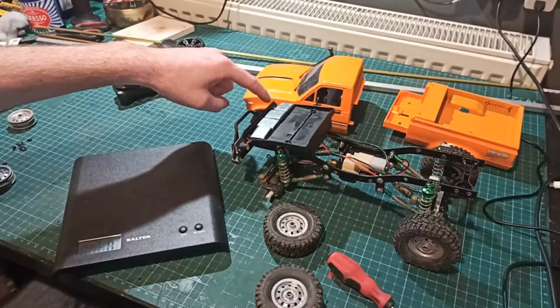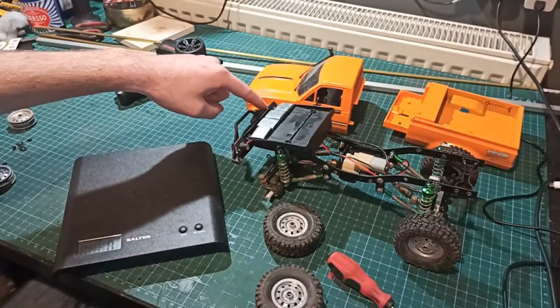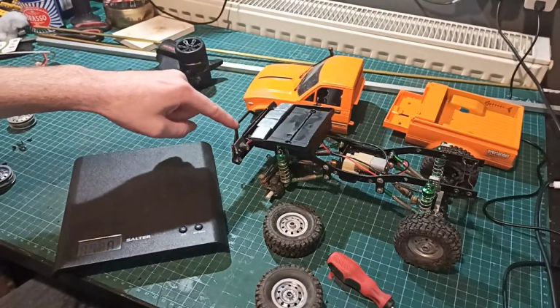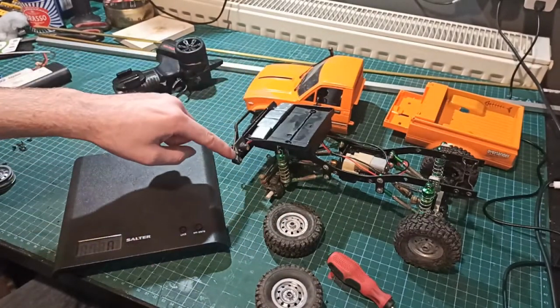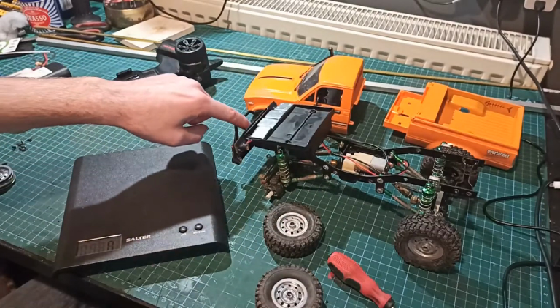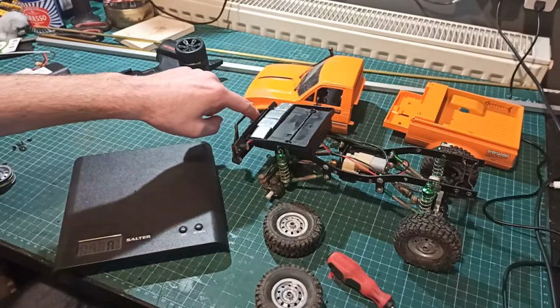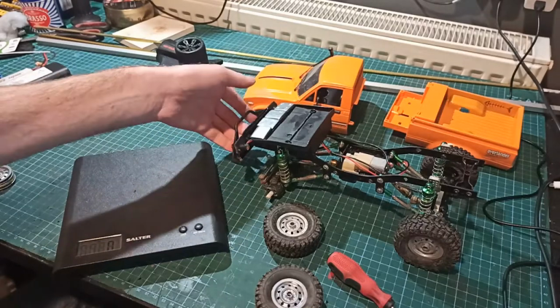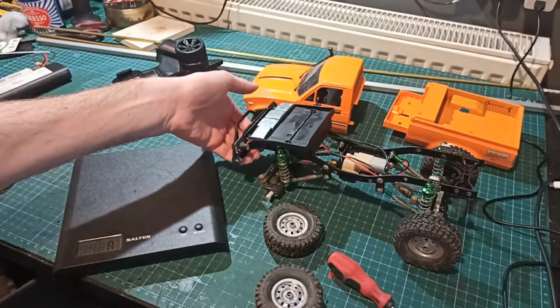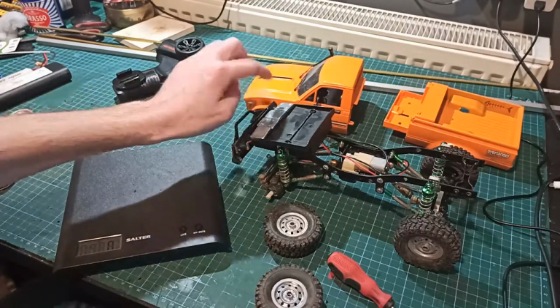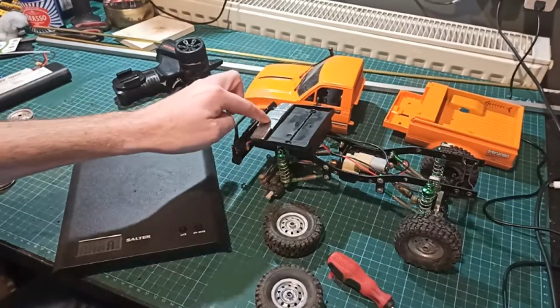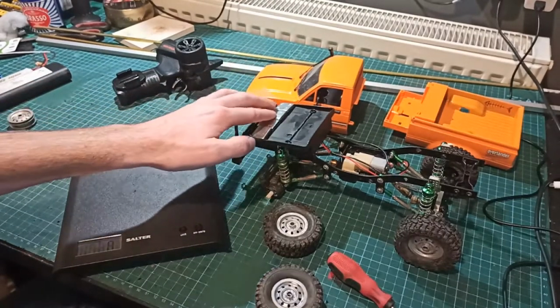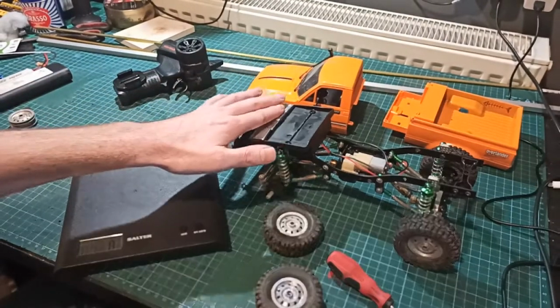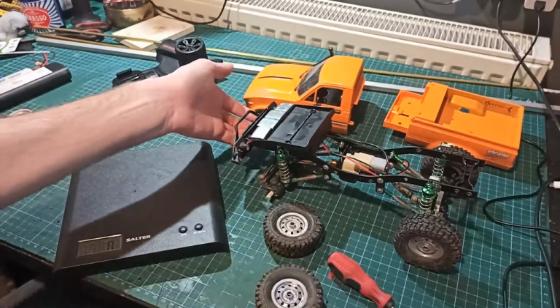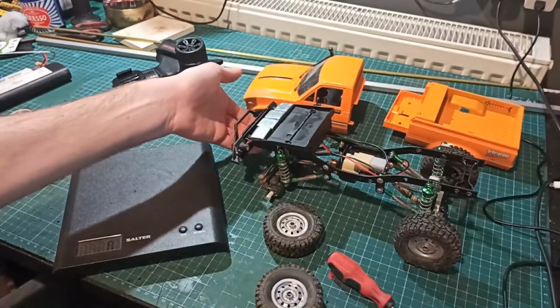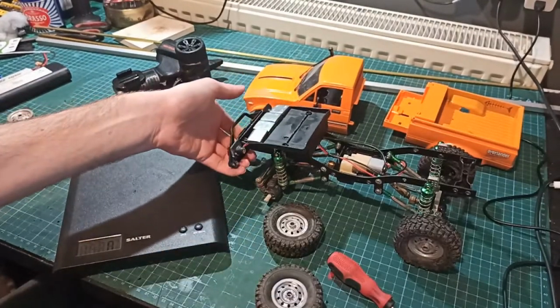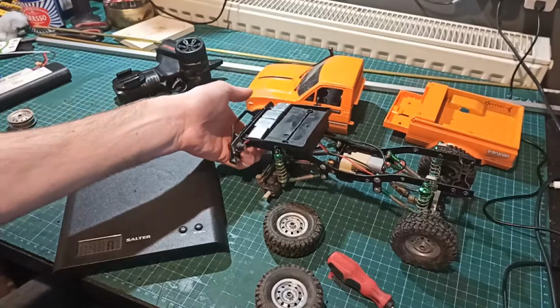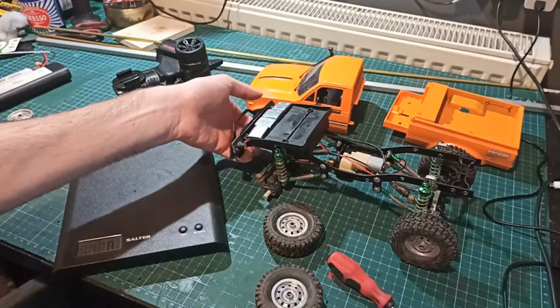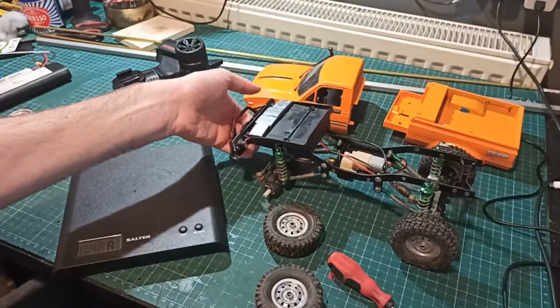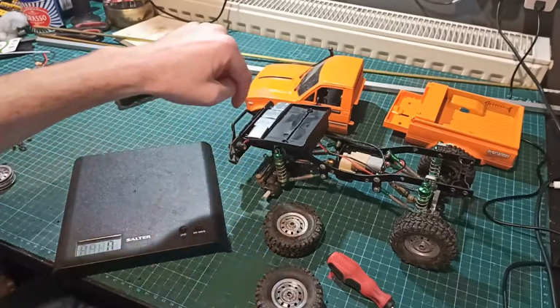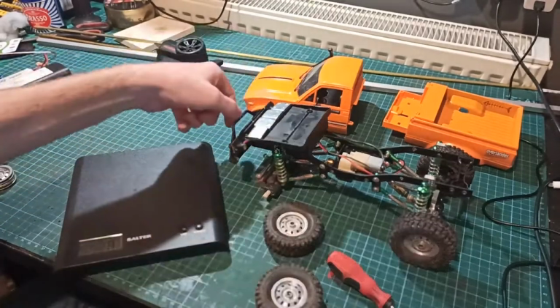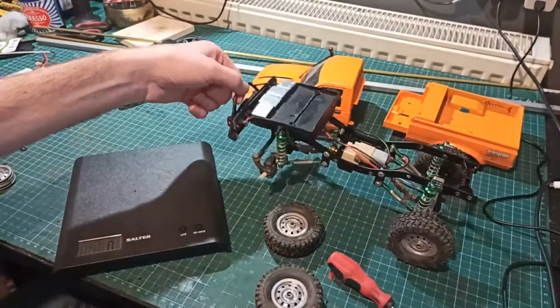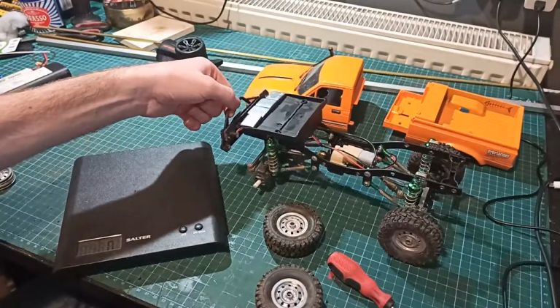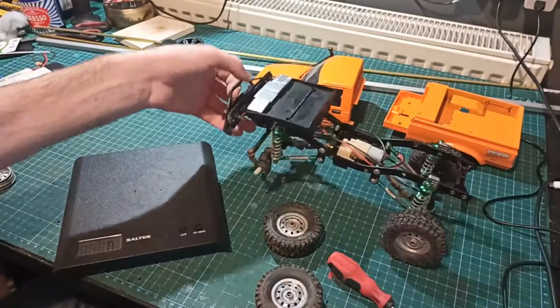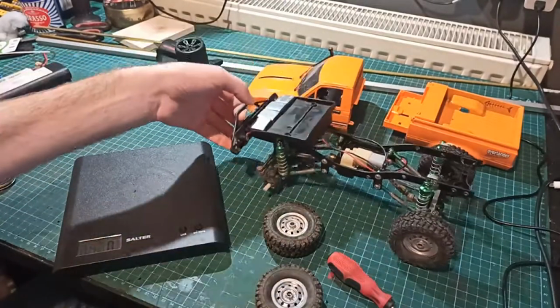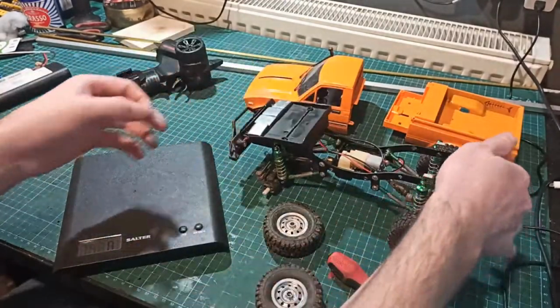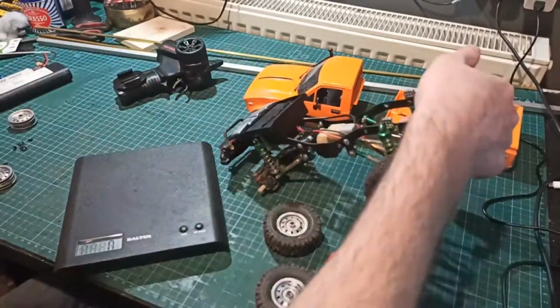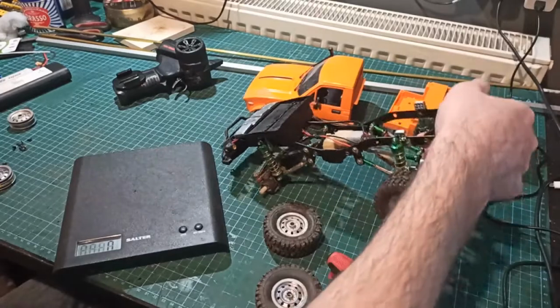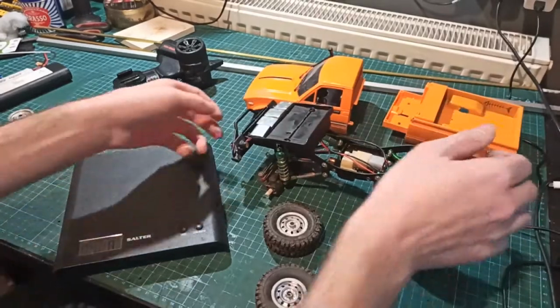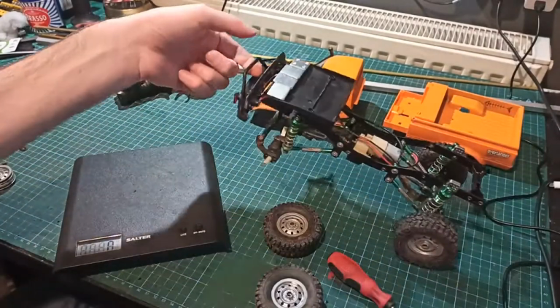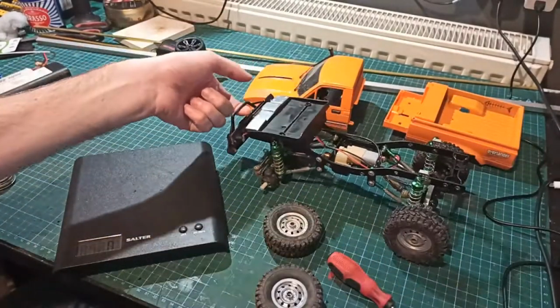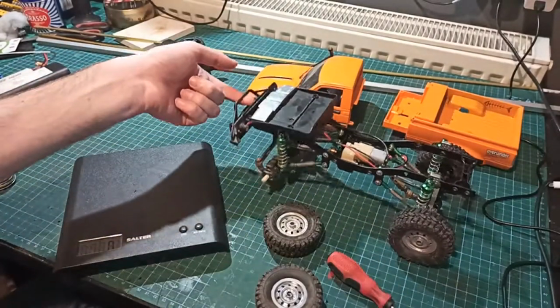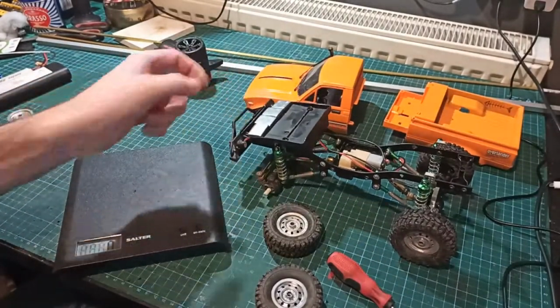Another thing I want to do is line the front bumper full of lead as well. So there's some lead strip up here, but I want to add an extra bit of brass inside there so that the weight is over the front rather than over the rear. The rear is quite nice and light; the front has definitely got a bit more weight.